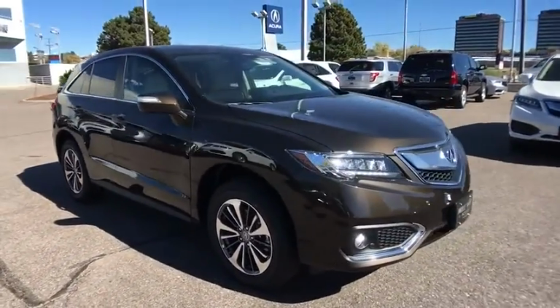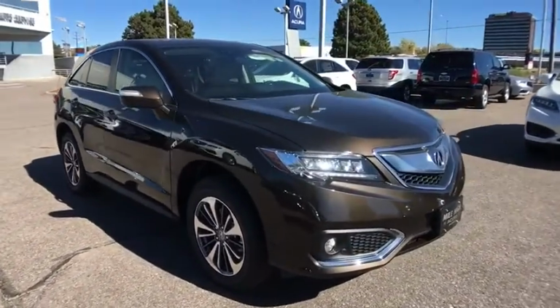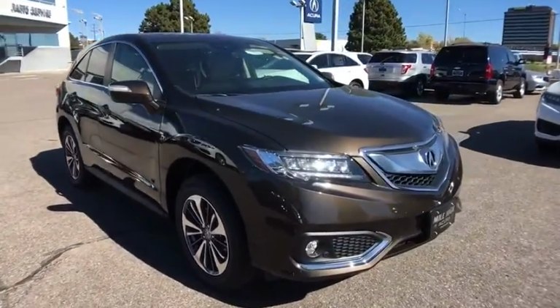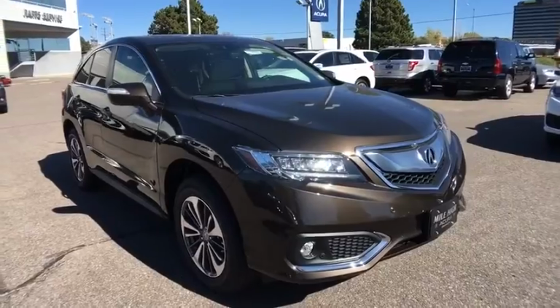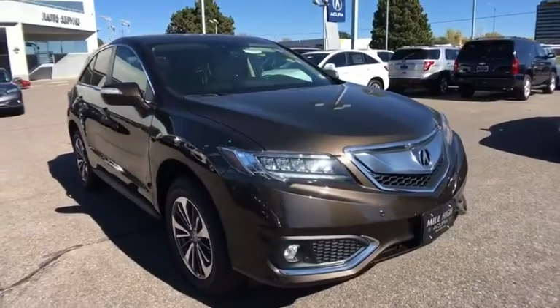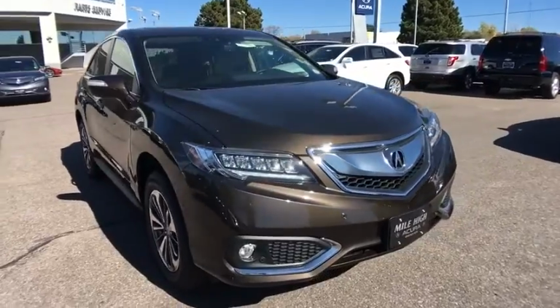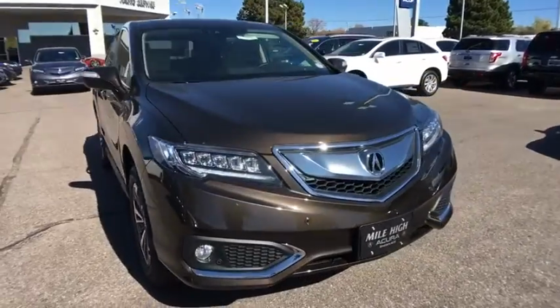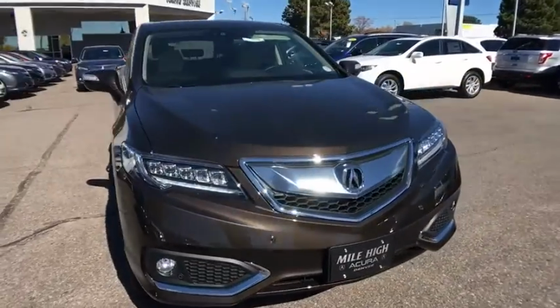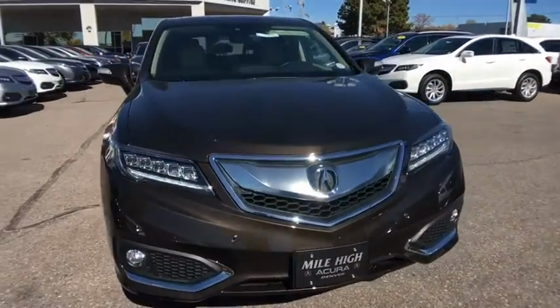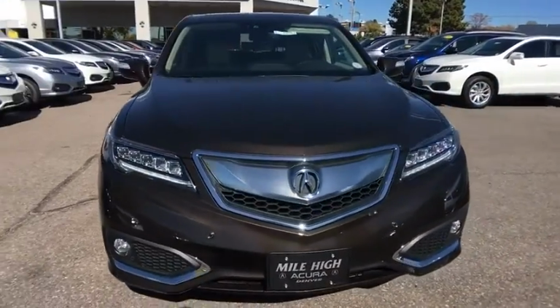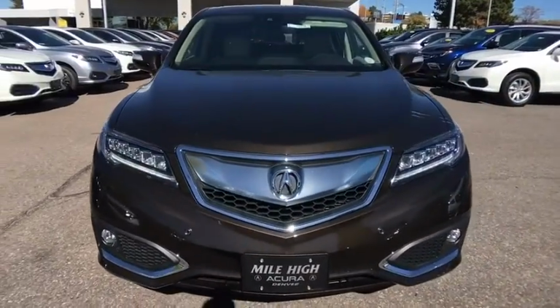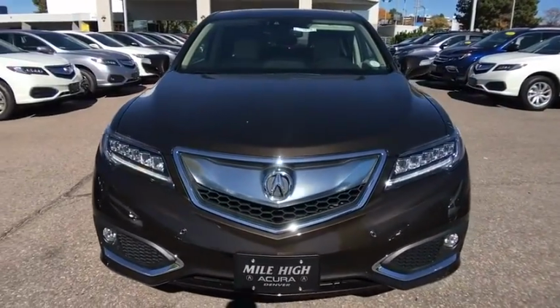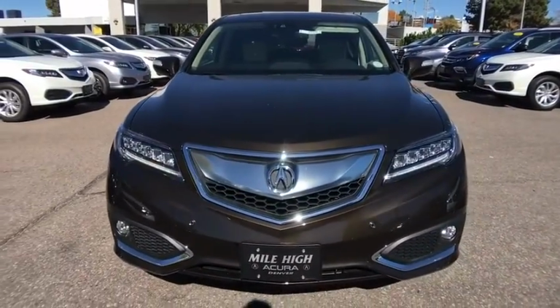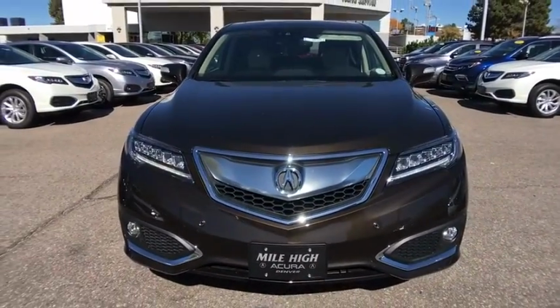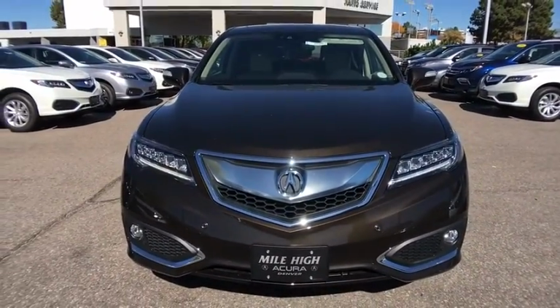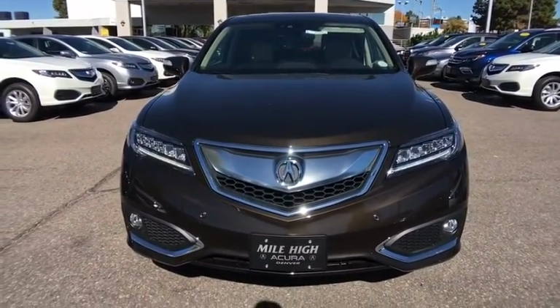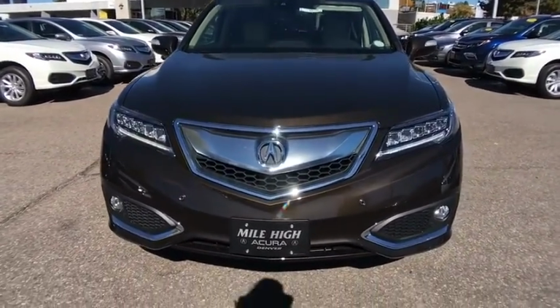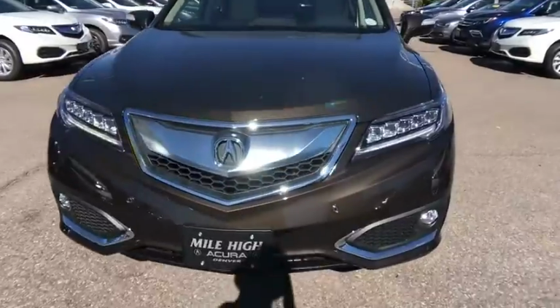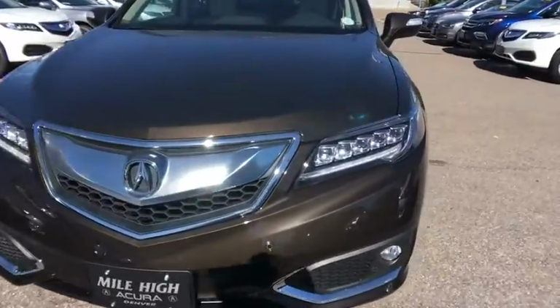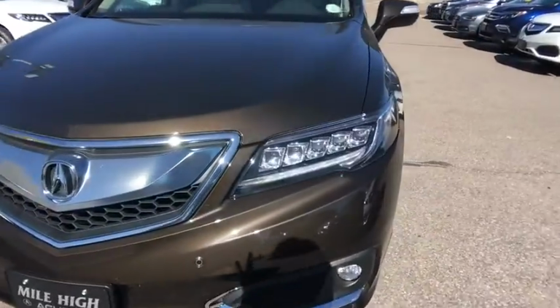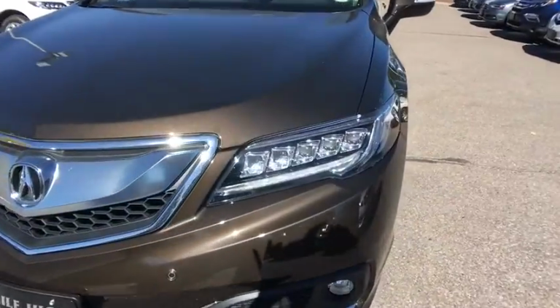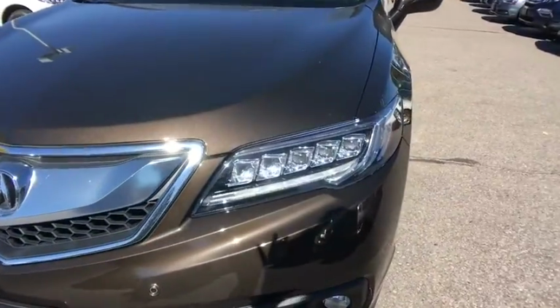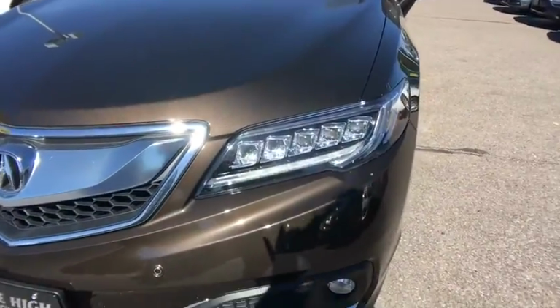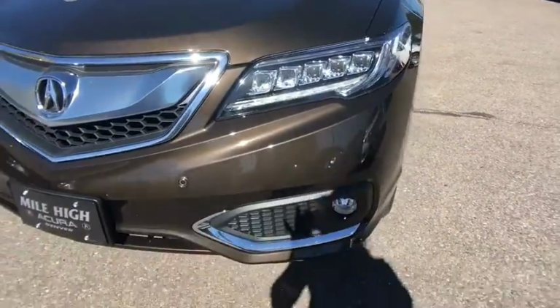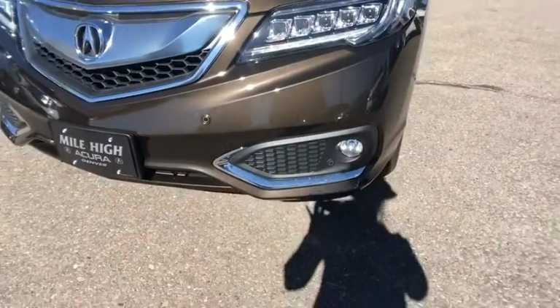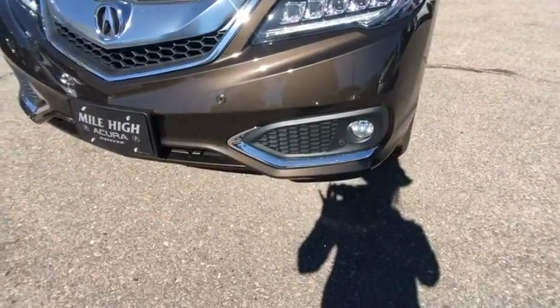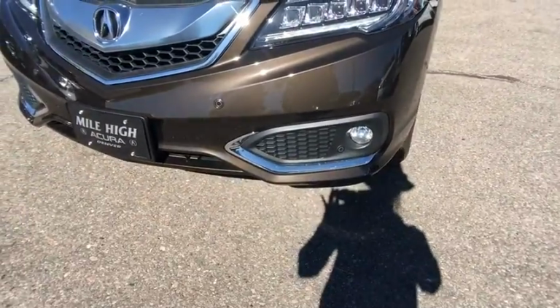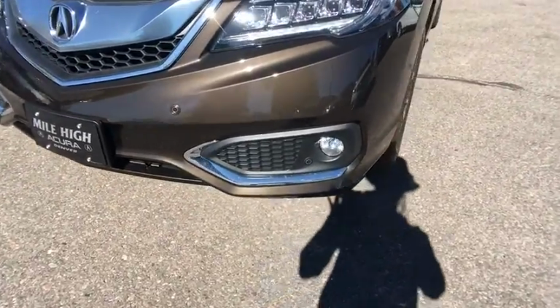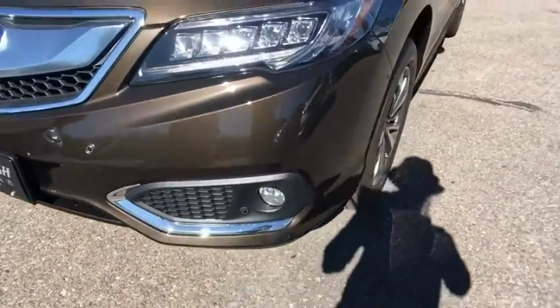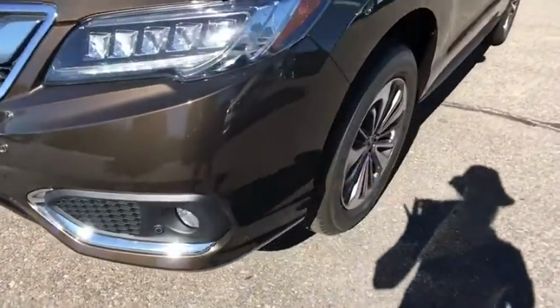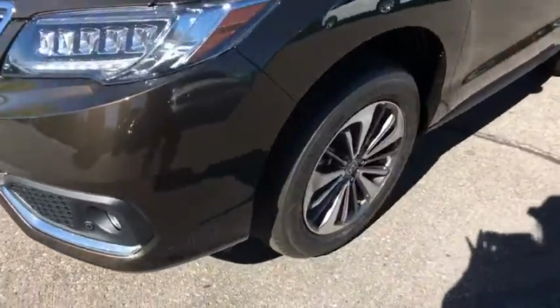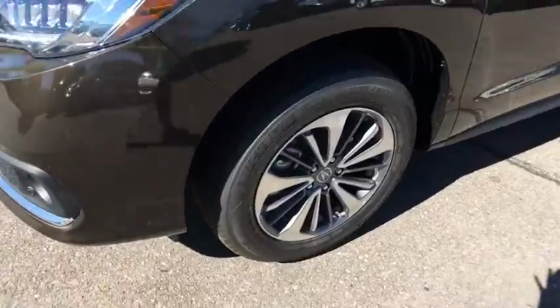Backup camera, Bluetooth, leather-wrapped steering wheel, adjustable steering wheel, driver airbag, power steering, keyless start, auto-dimming rearview mirror, CPO, cruise control.